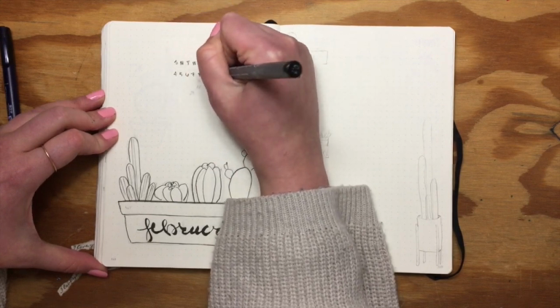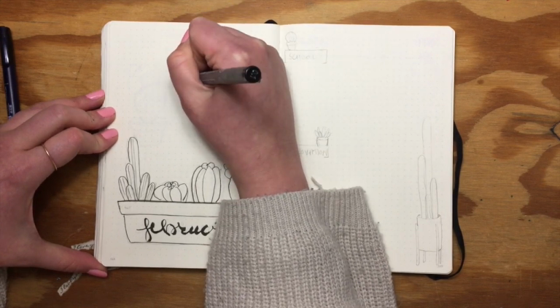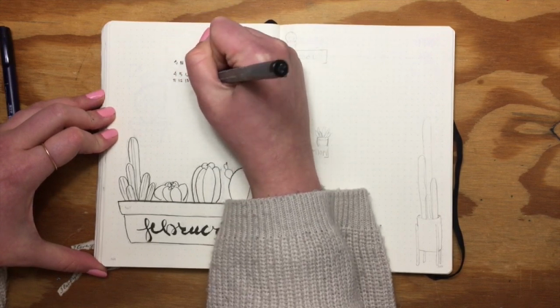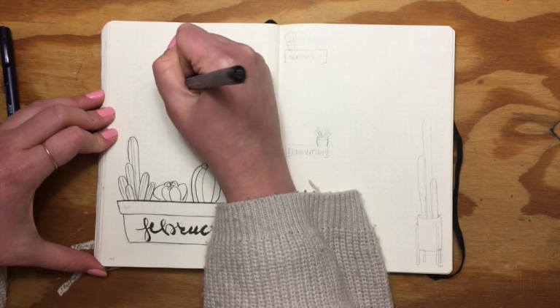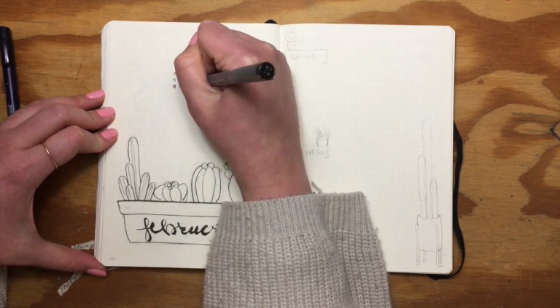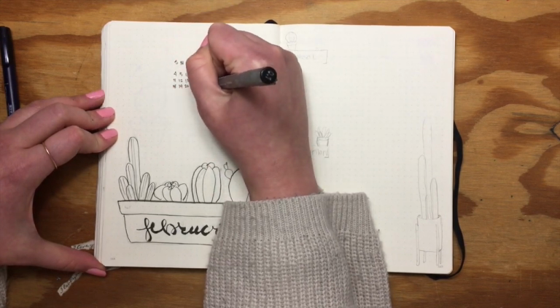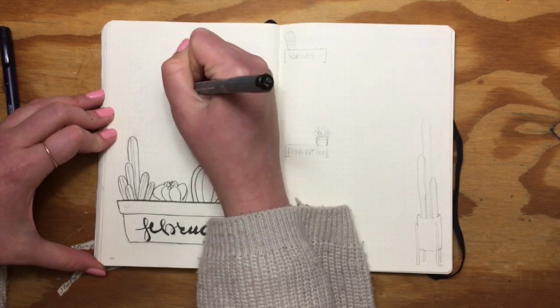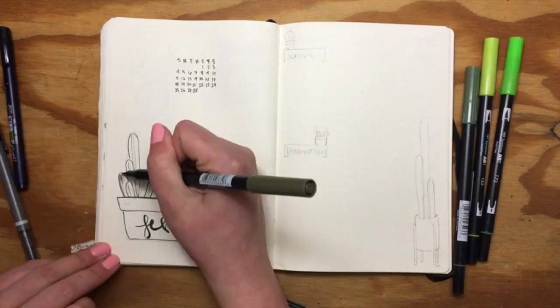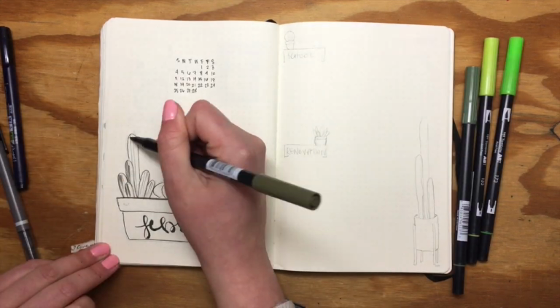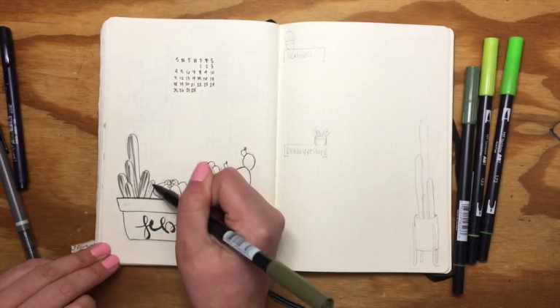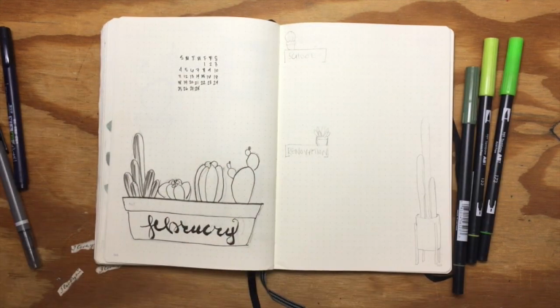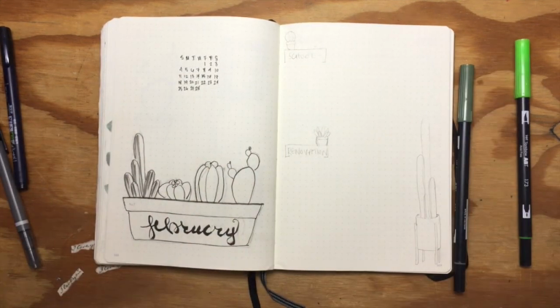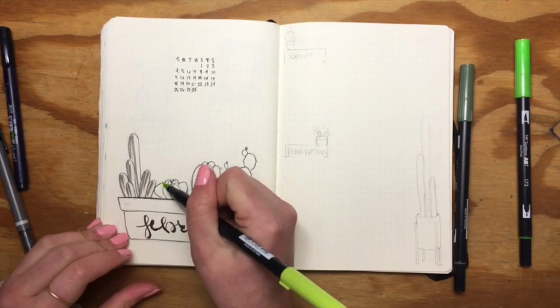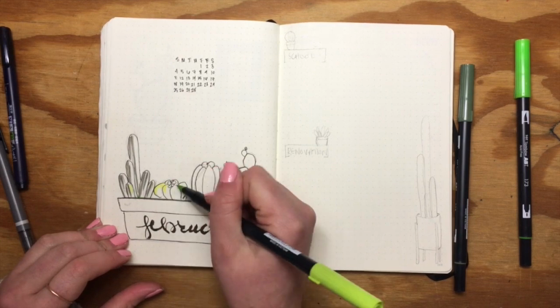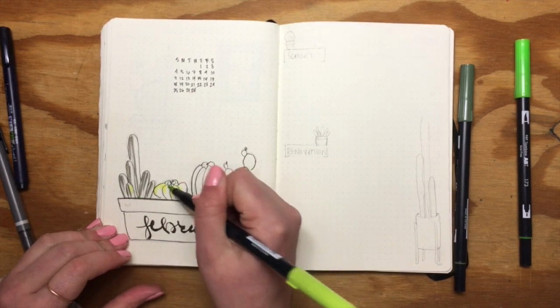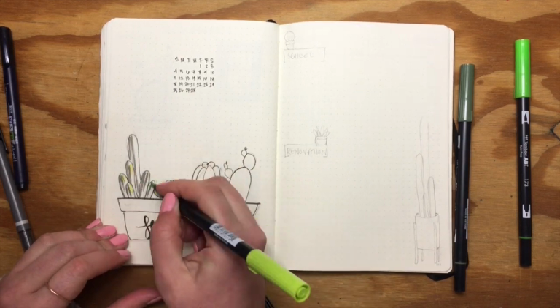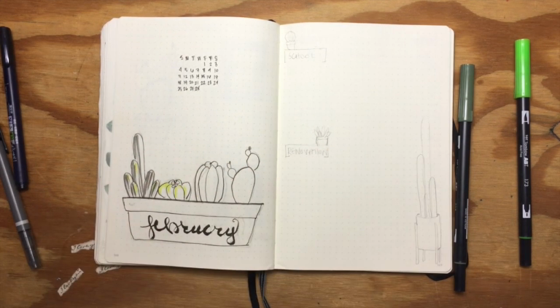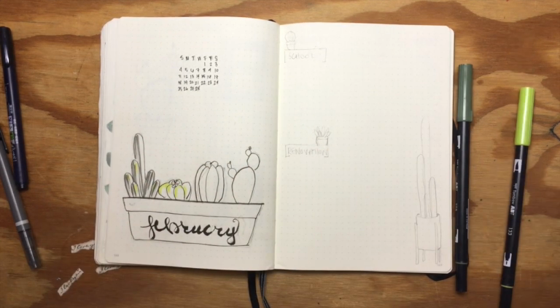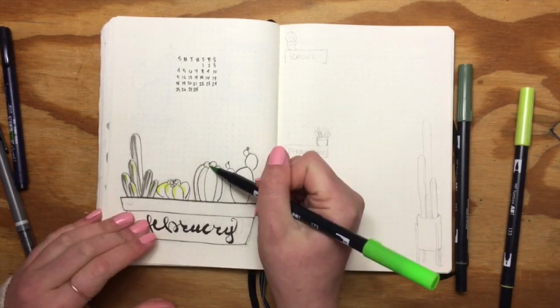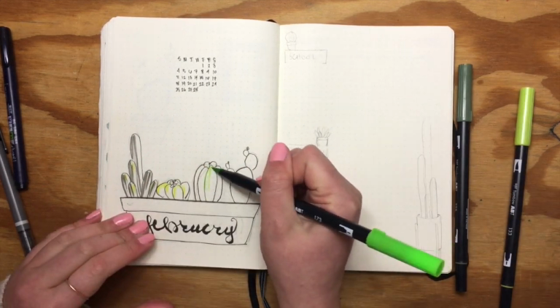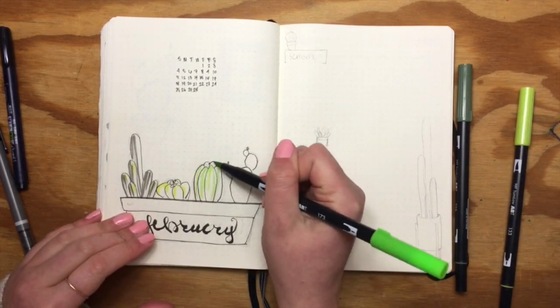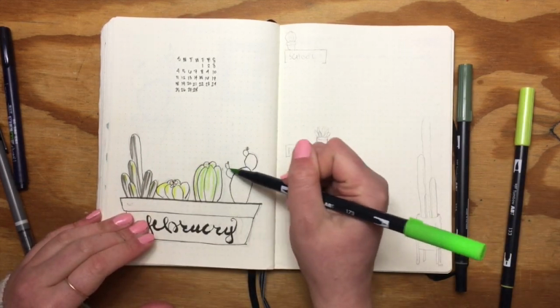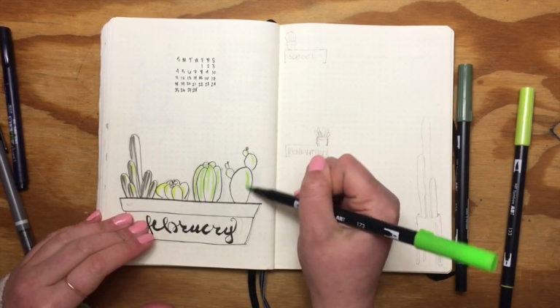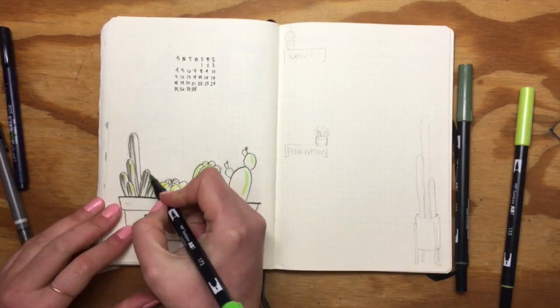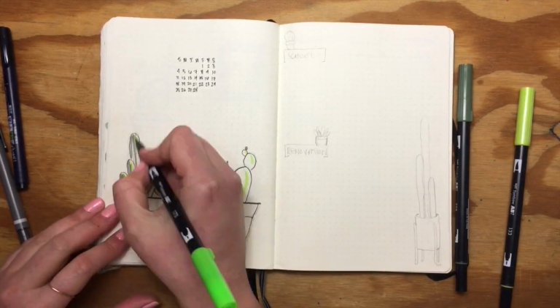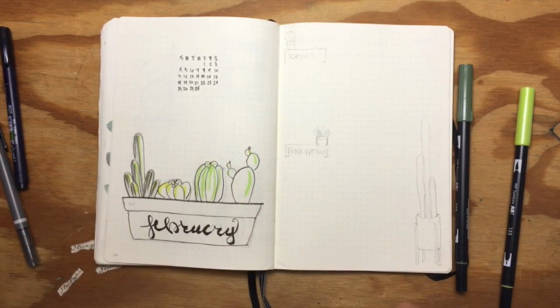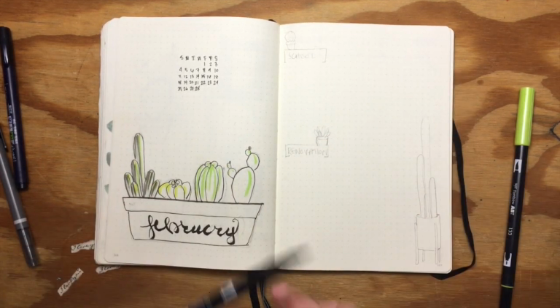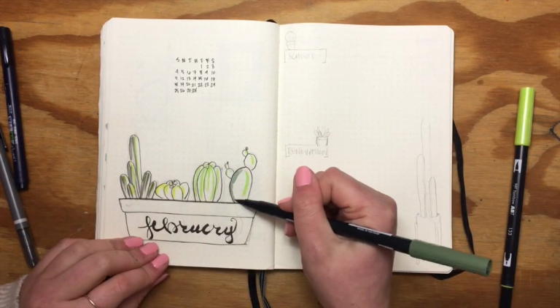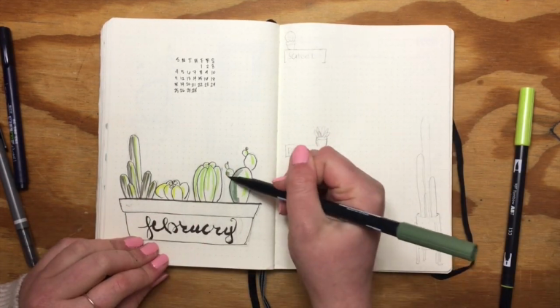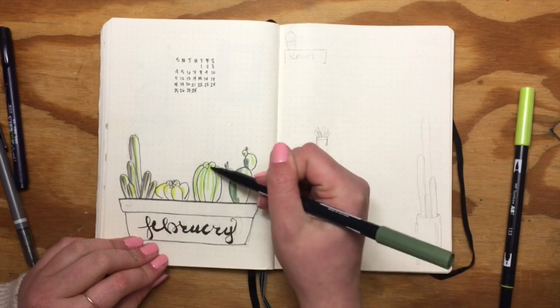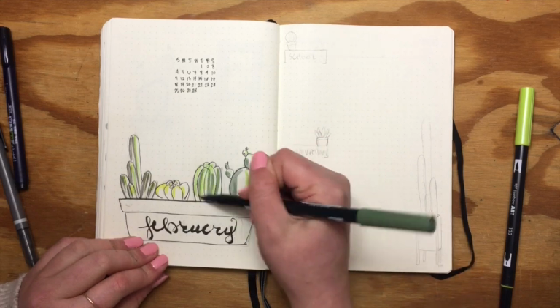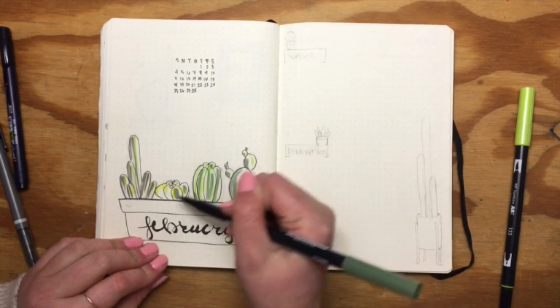I added a little calendar to the top, and then I used various shades of green Tombows to get the color I wanted. Then I went in with a watercolor brush and blended all the different hues together.